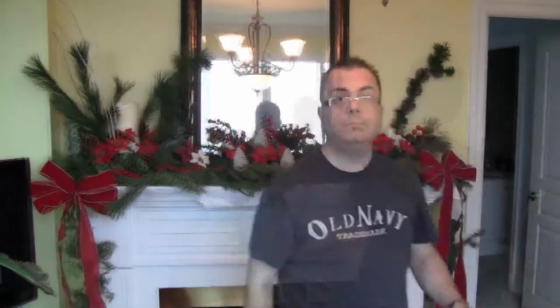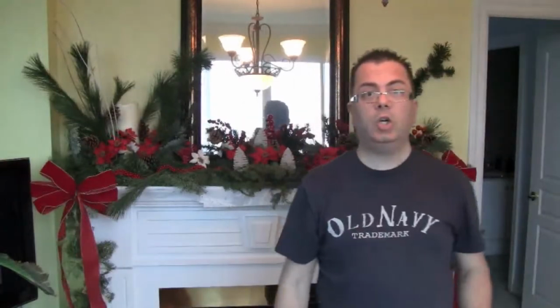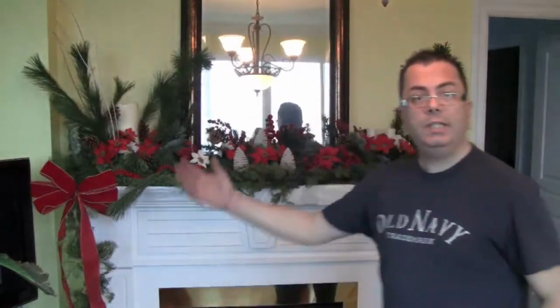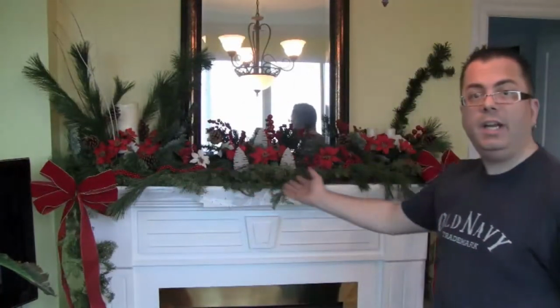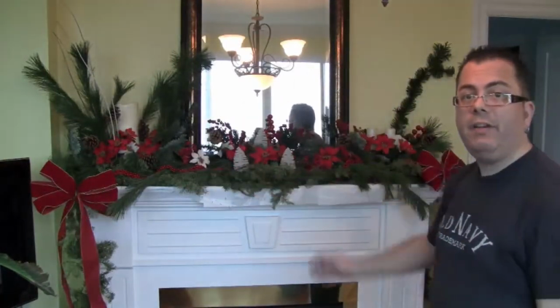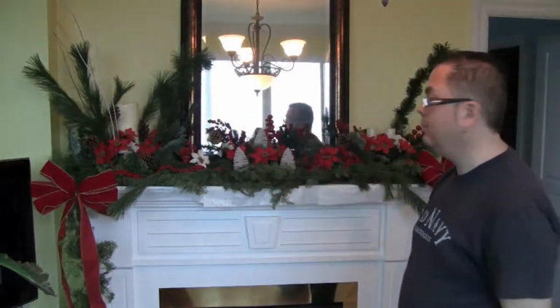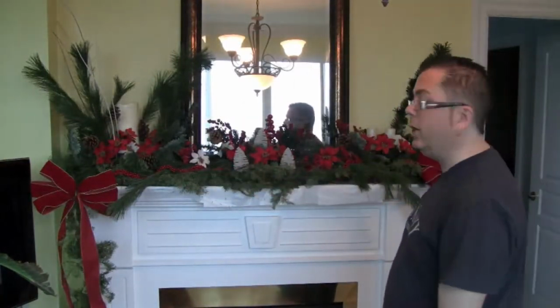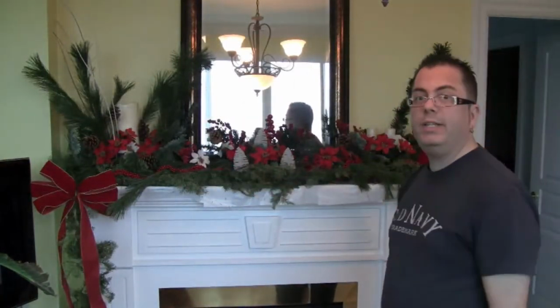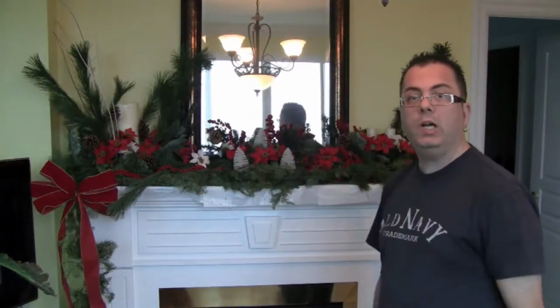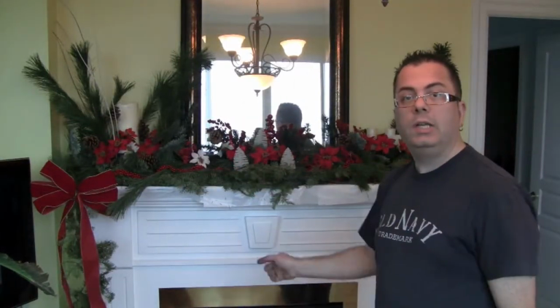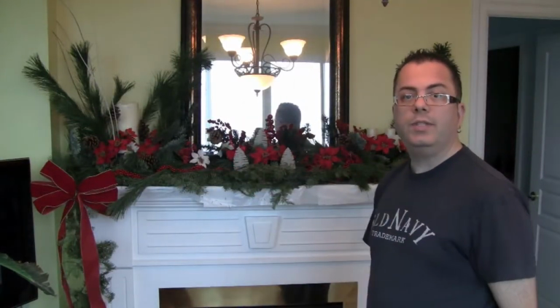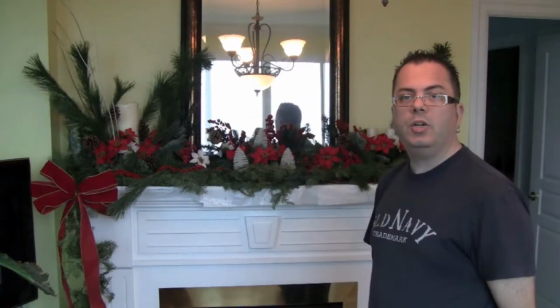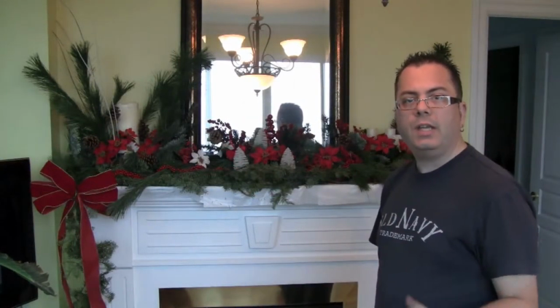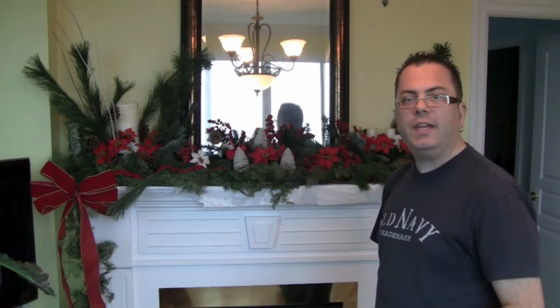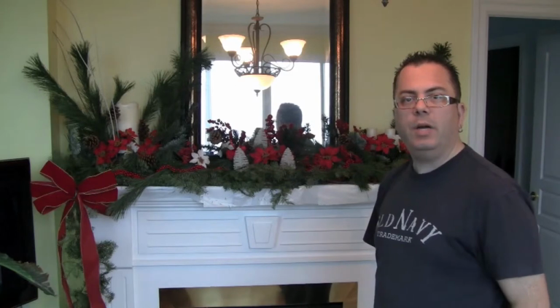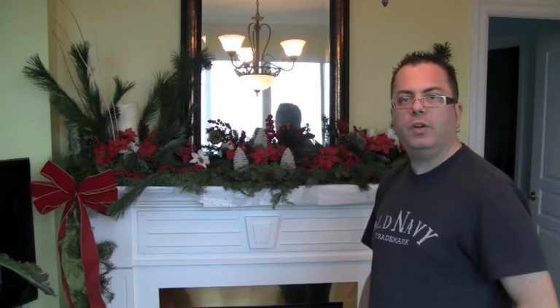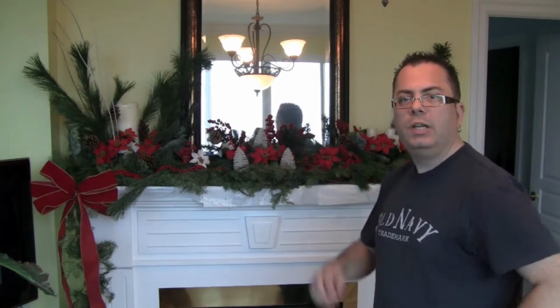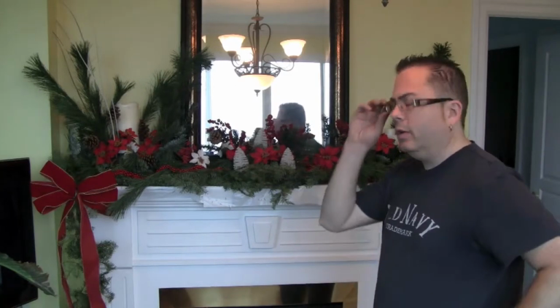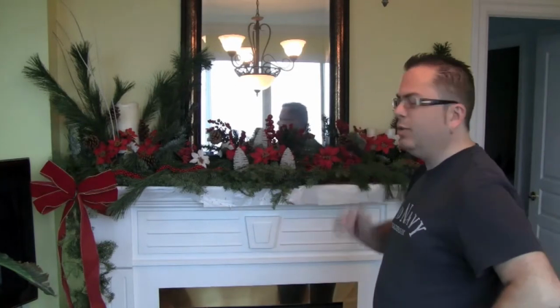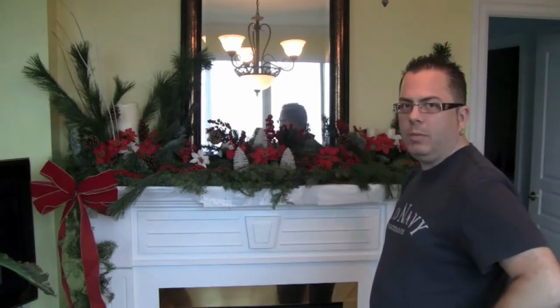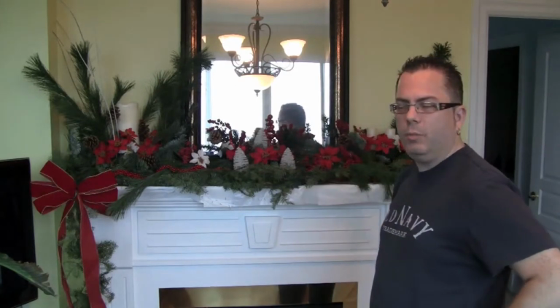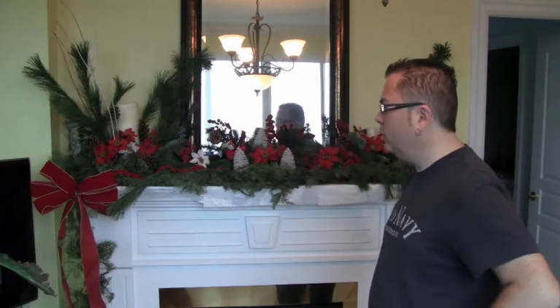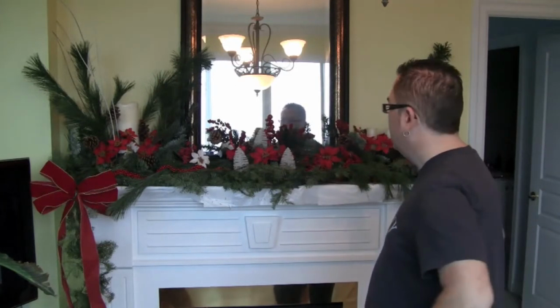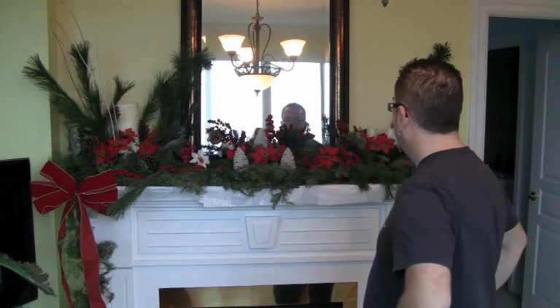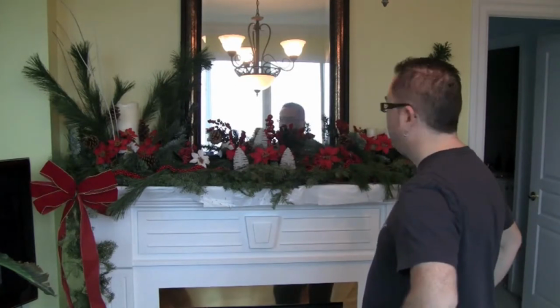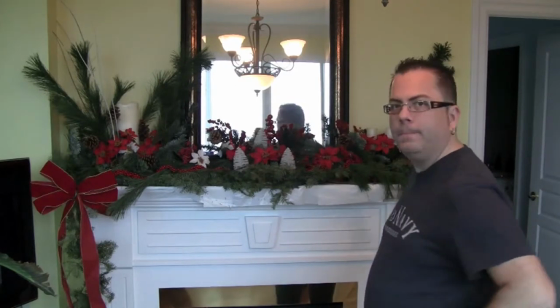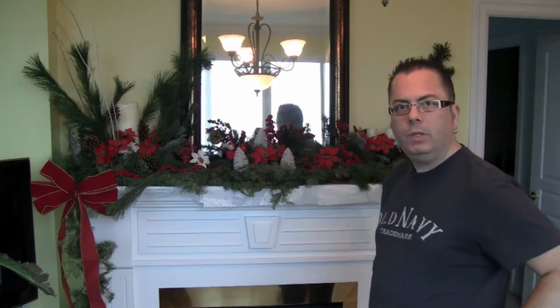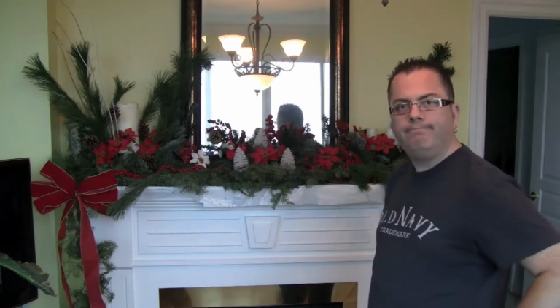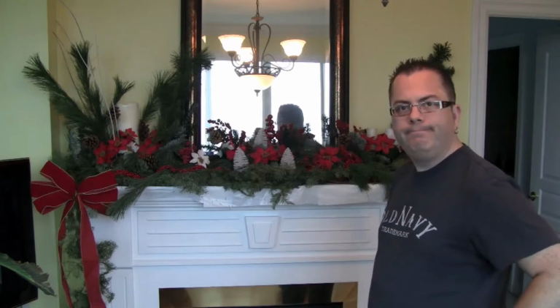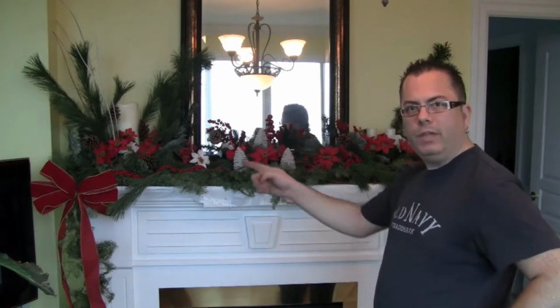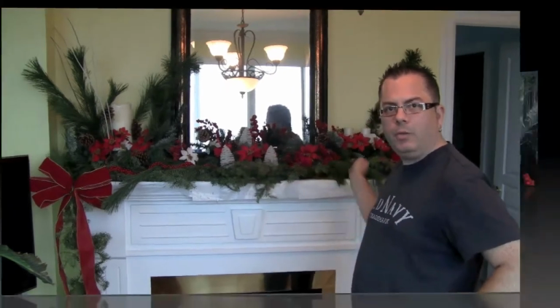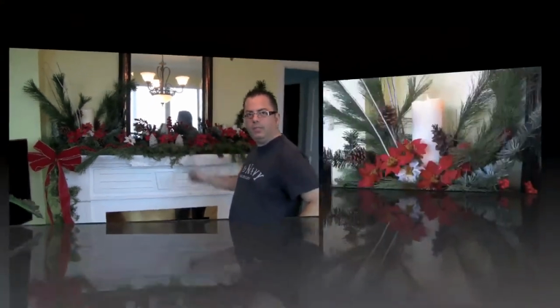And so there we are. Mary, I hope I did well with this. Thanks very much for inspiring me to do my own. We've got the mantelpiece done.